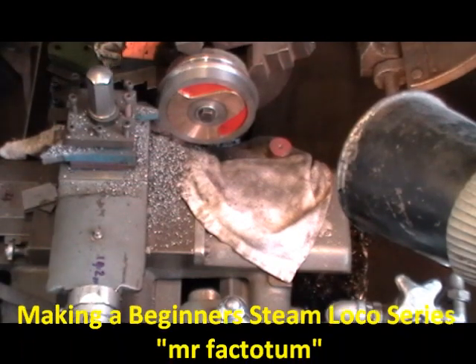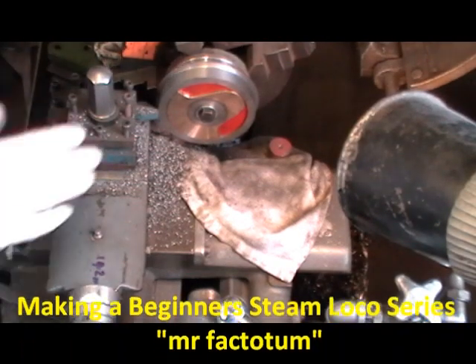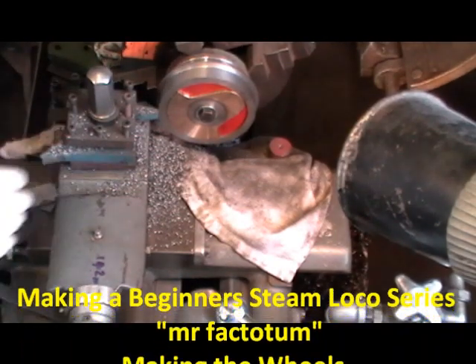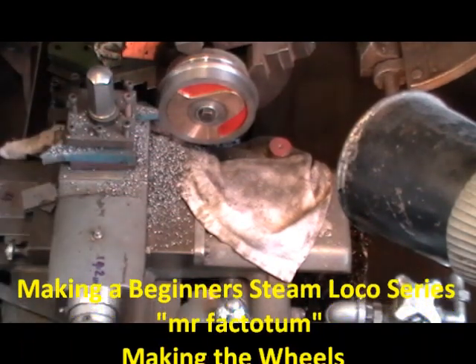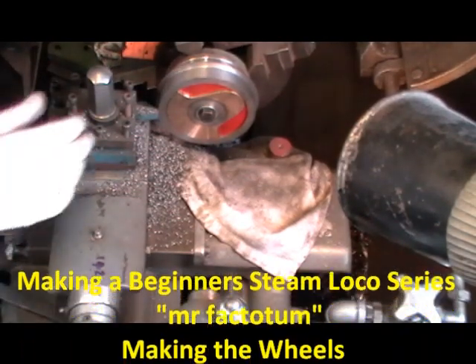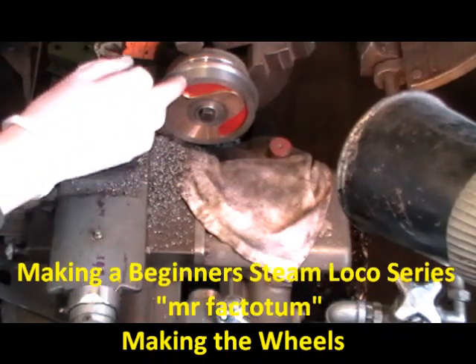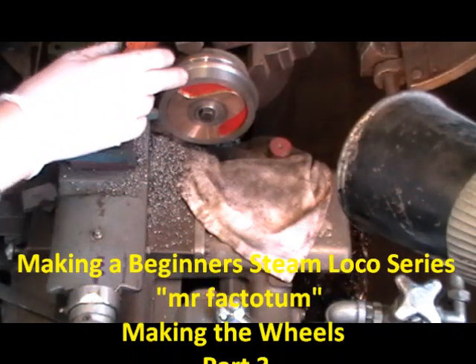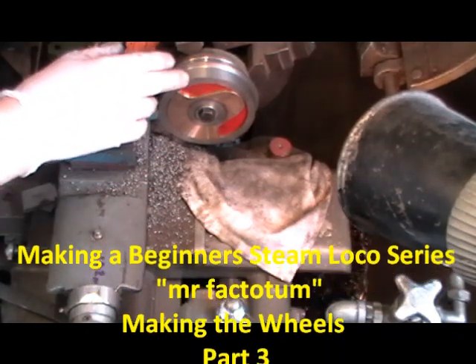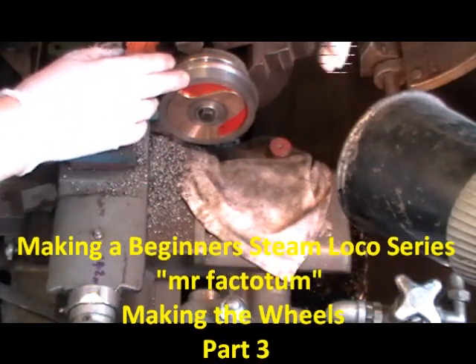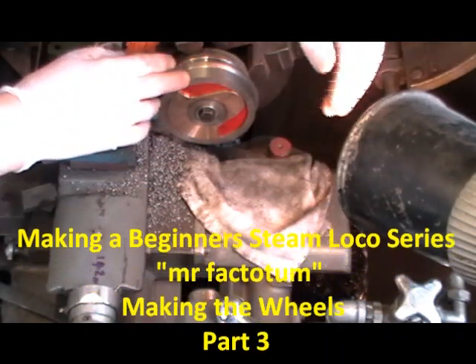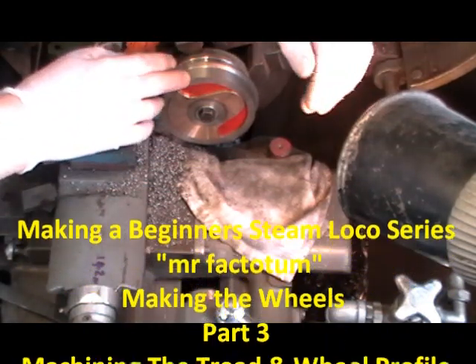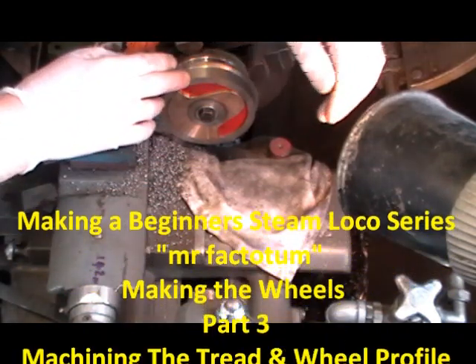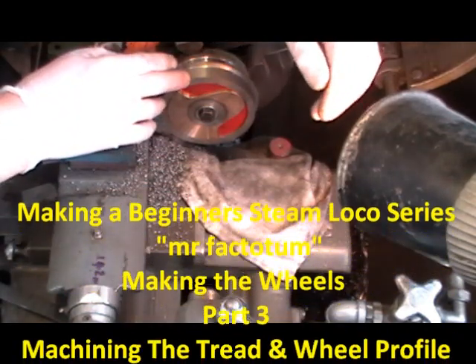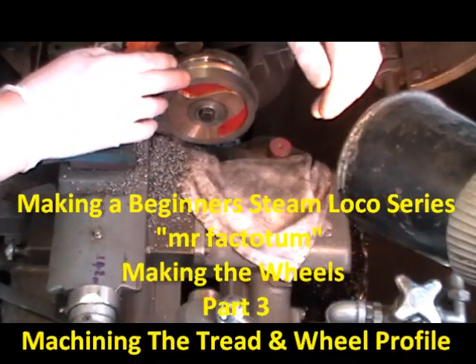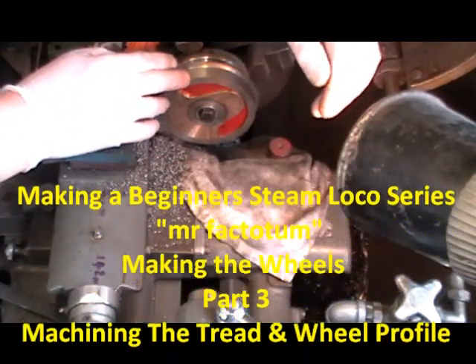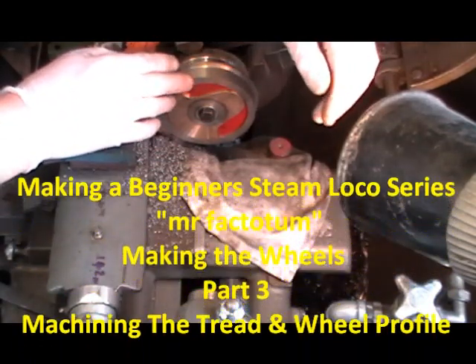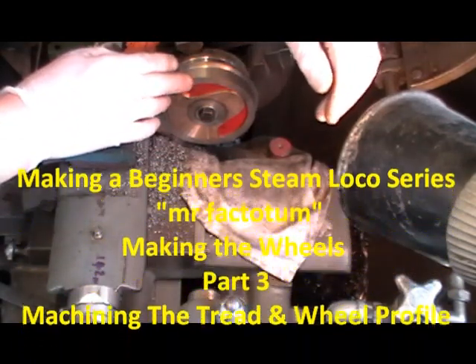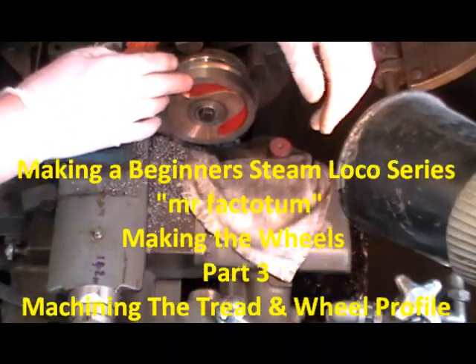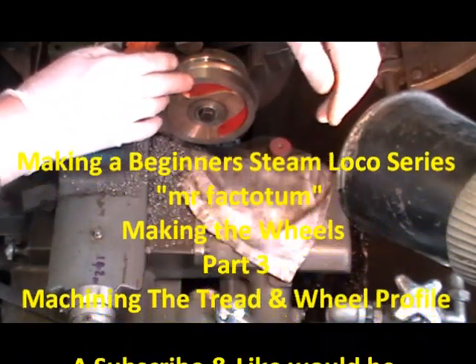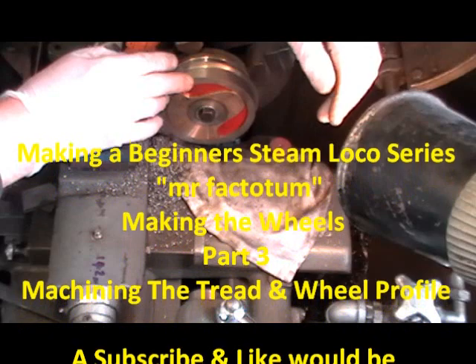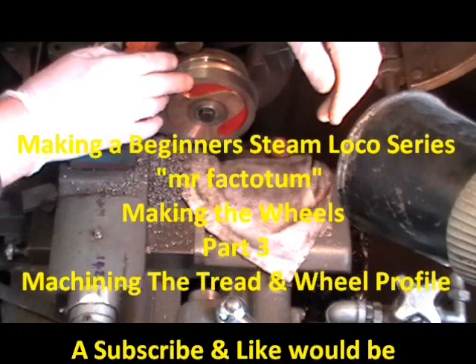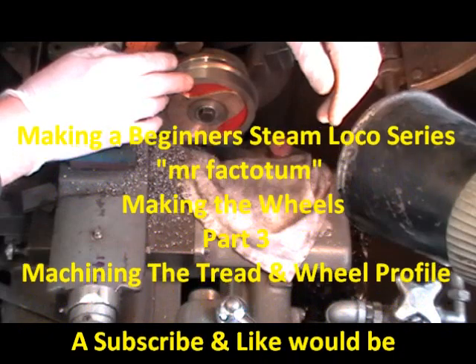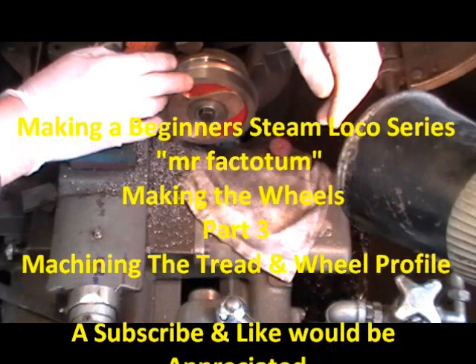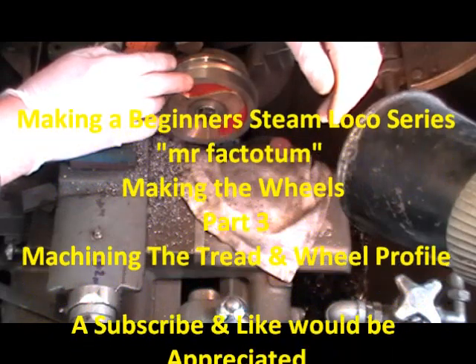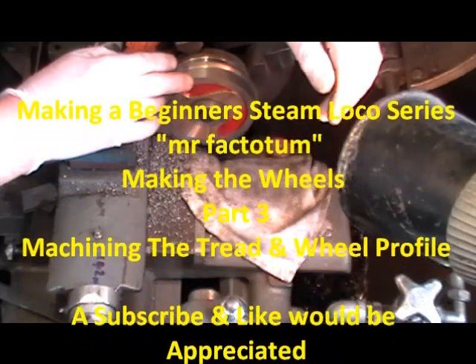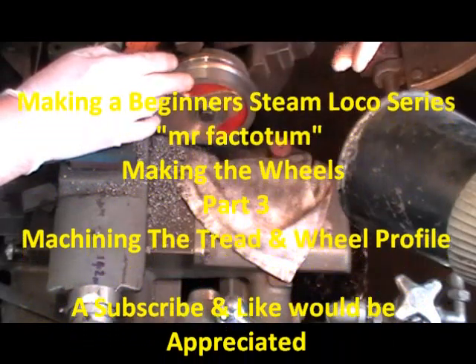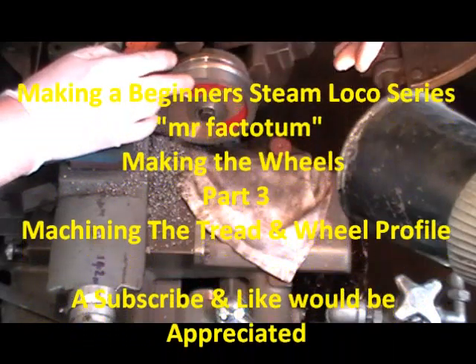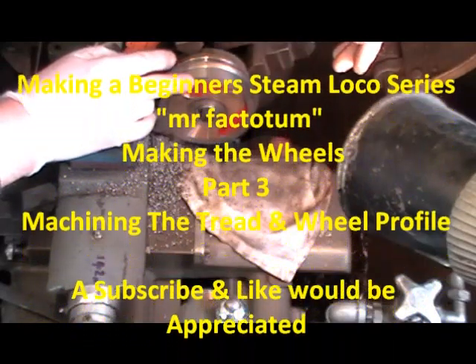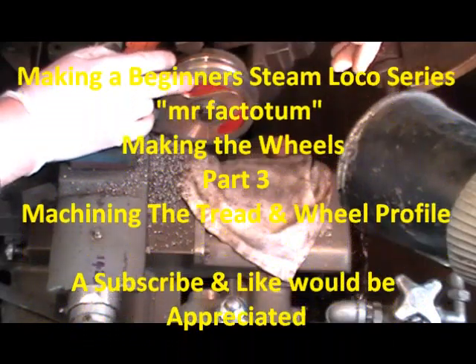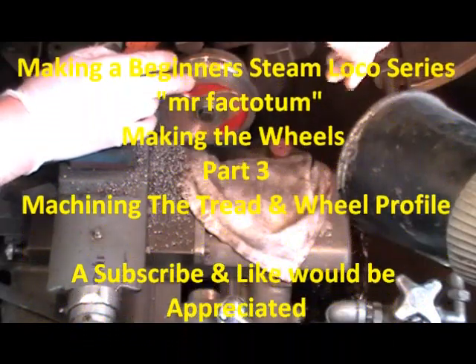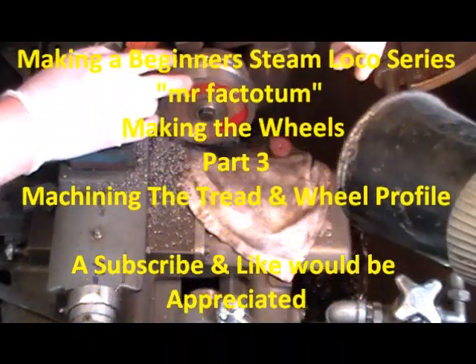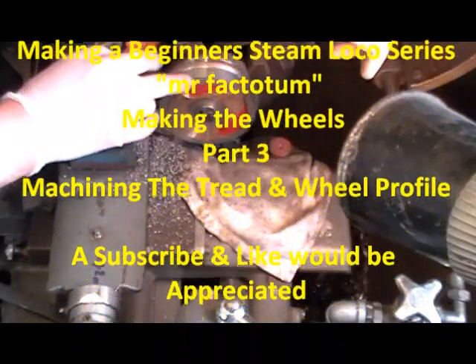I just thought I'd show you this — basically it's really to give anybody that's maybe starting out in machining just a bit of a tip and a bit of advice.